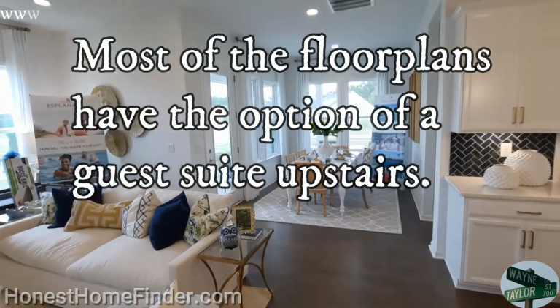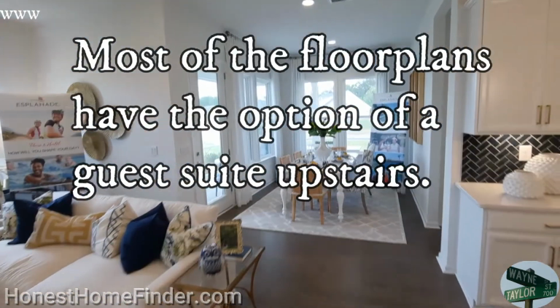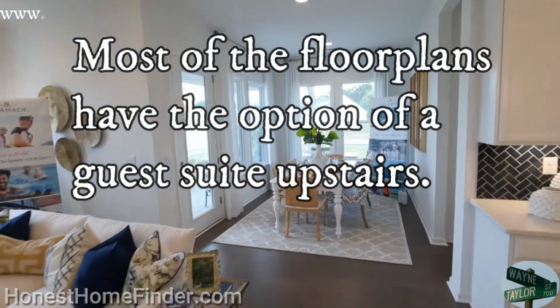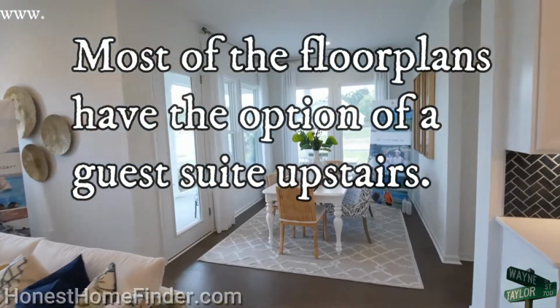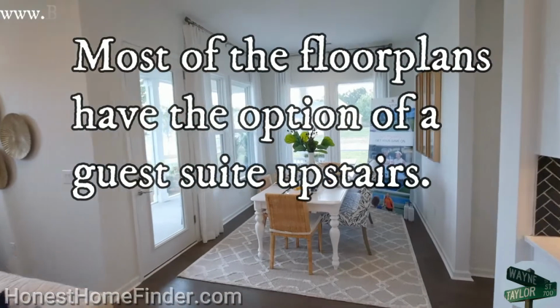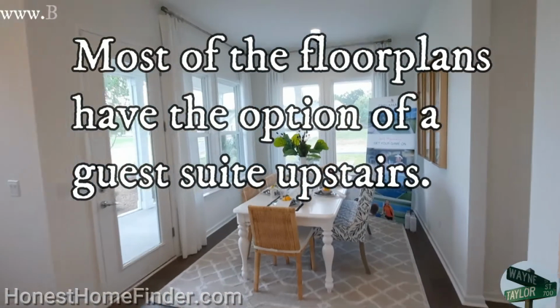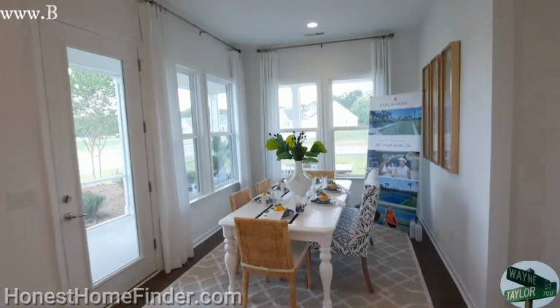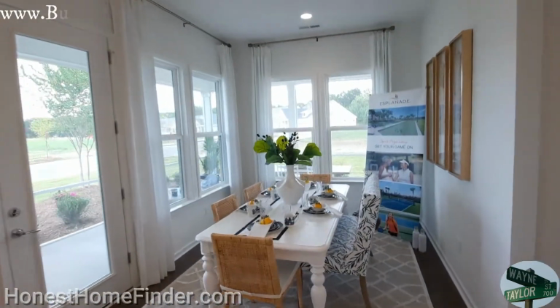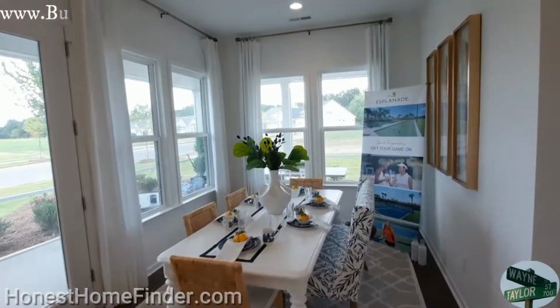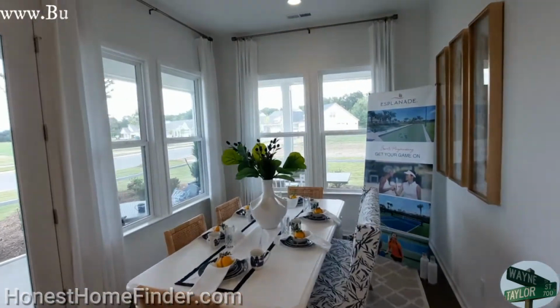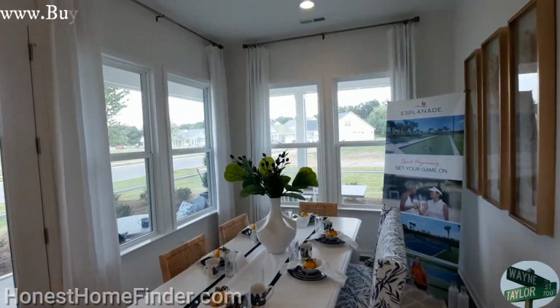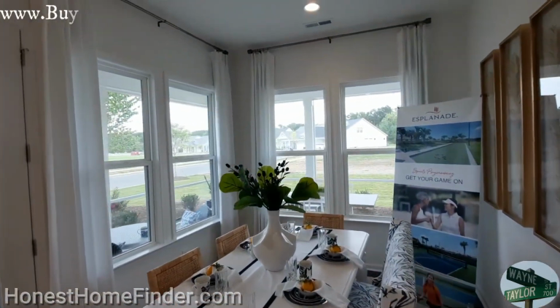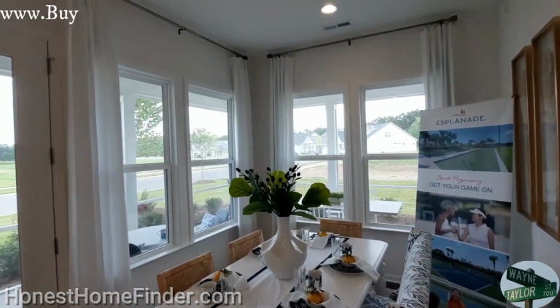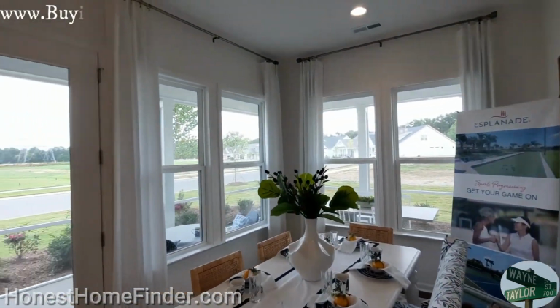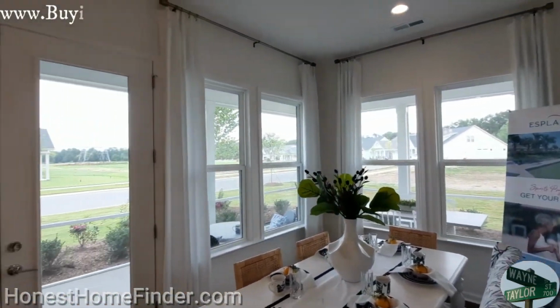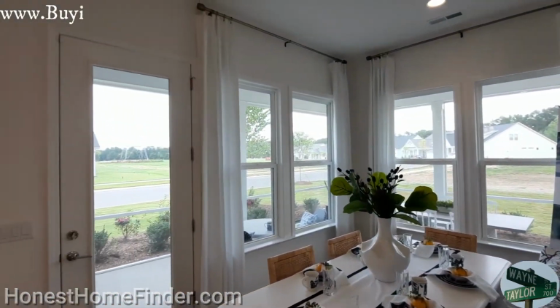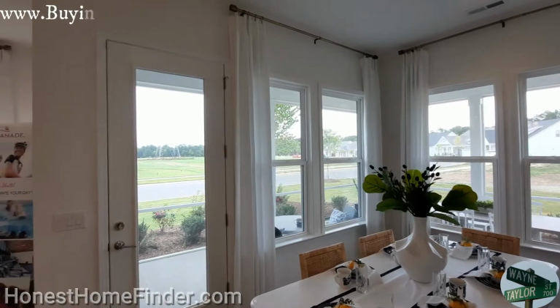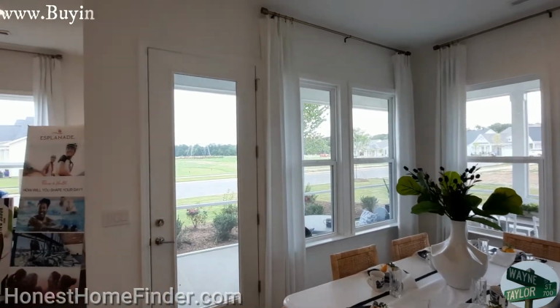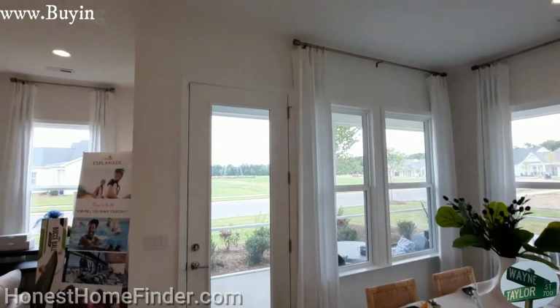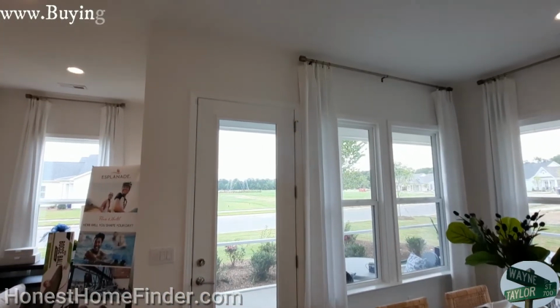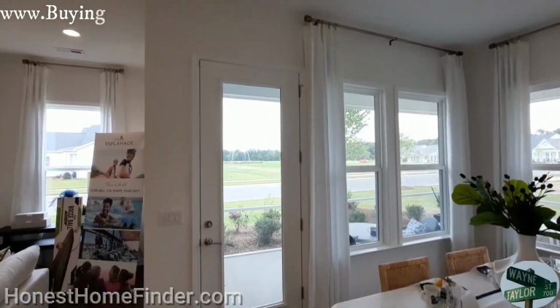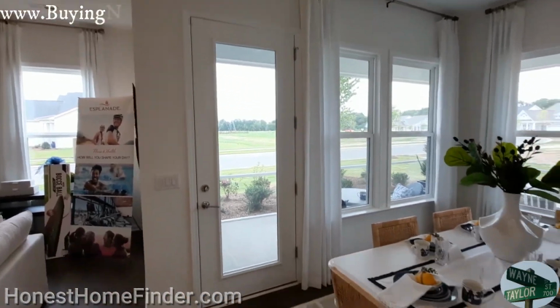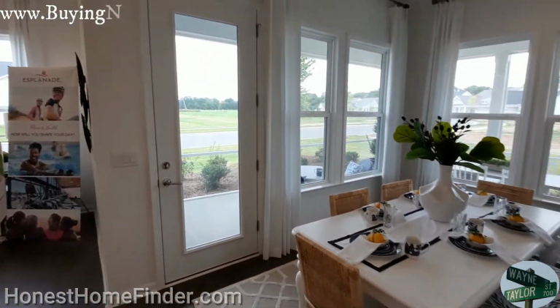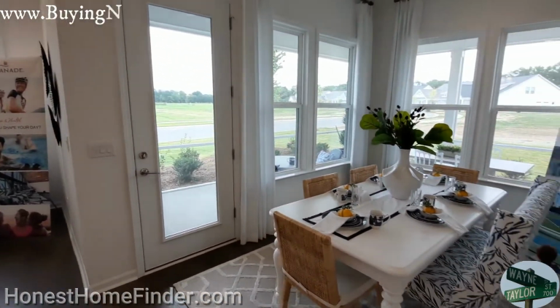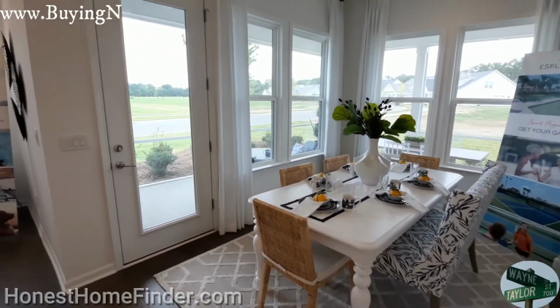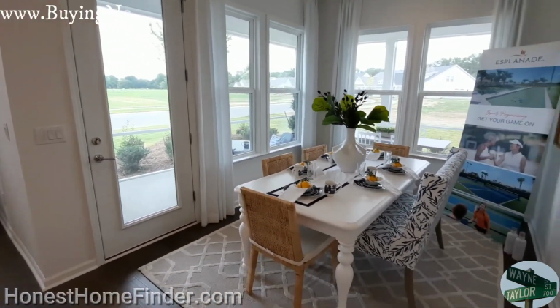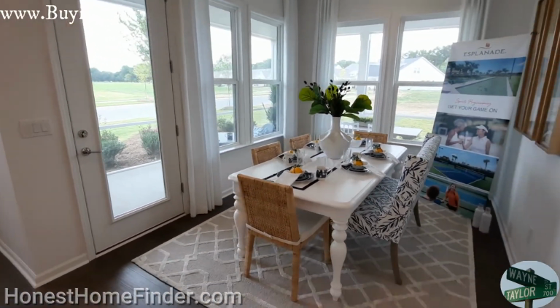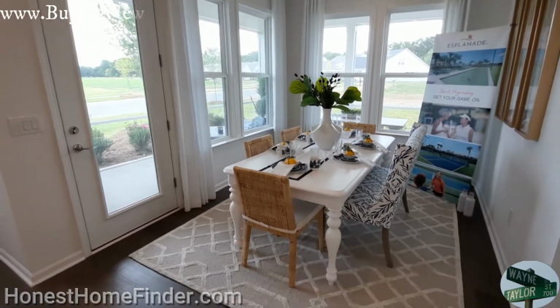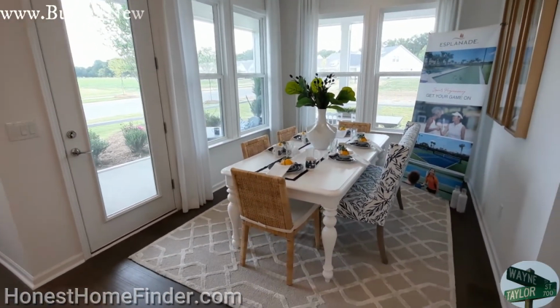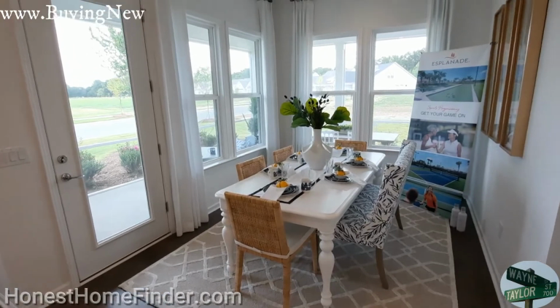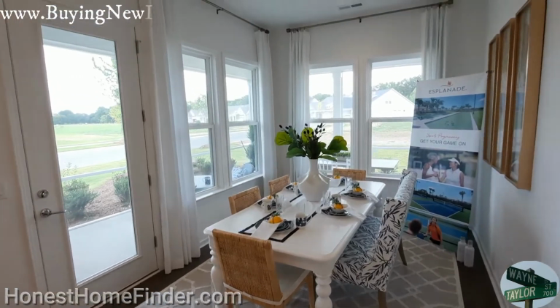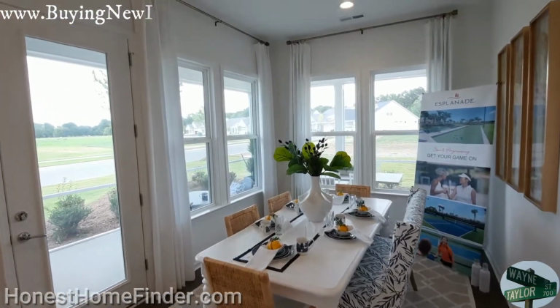We're going to do the primary bedroom downstairs here first, and then we're going to go upstairs for the guest suite. It's the first one I've seen on all their models, so you and I both will have to find out how many of their floor plans have that option.